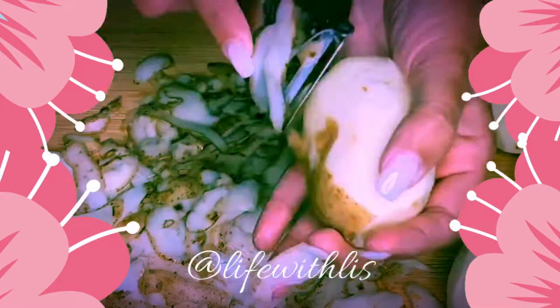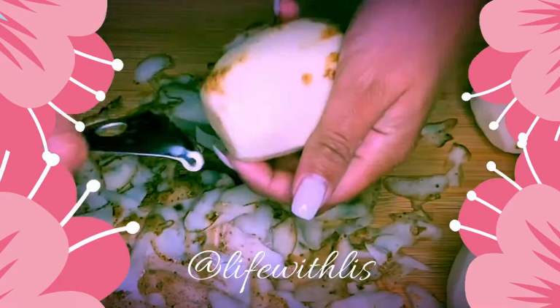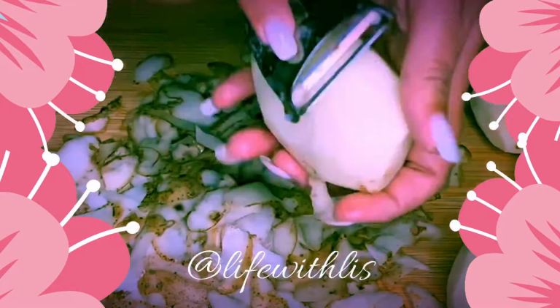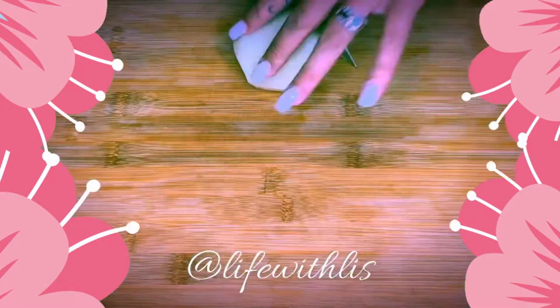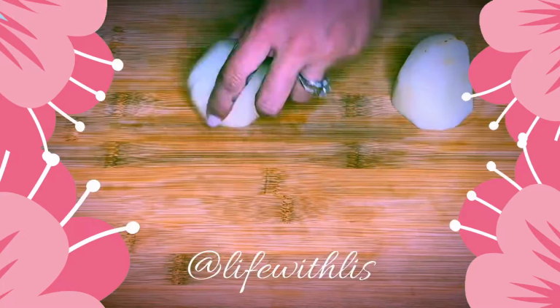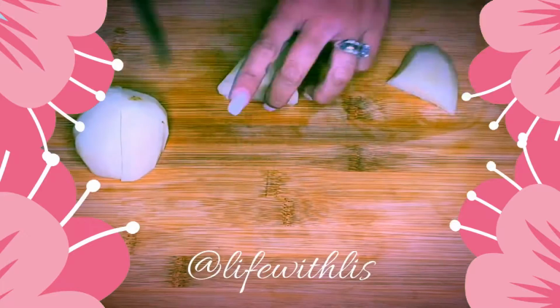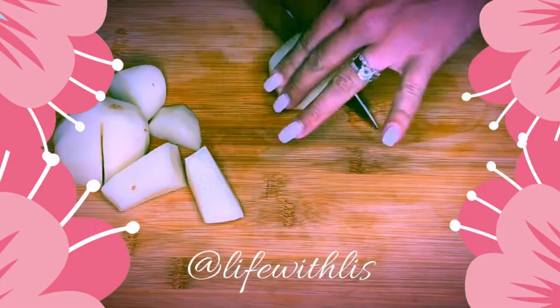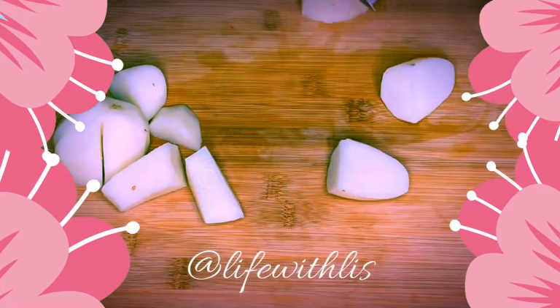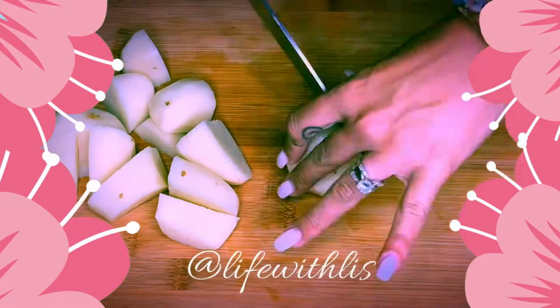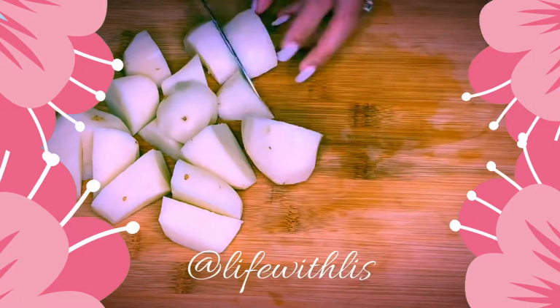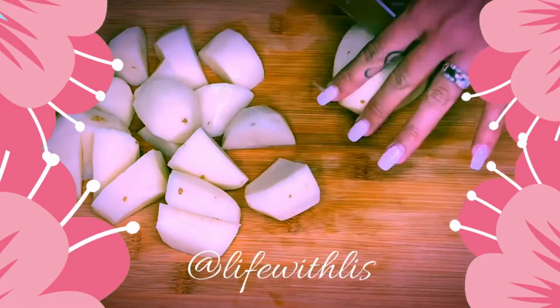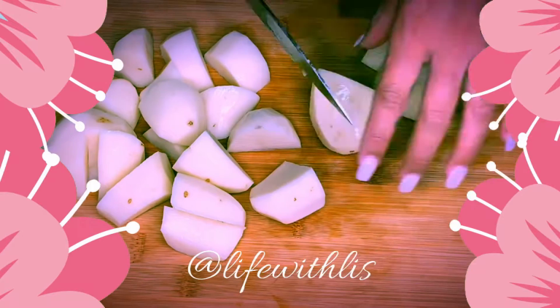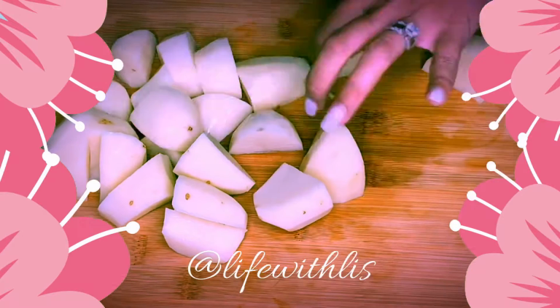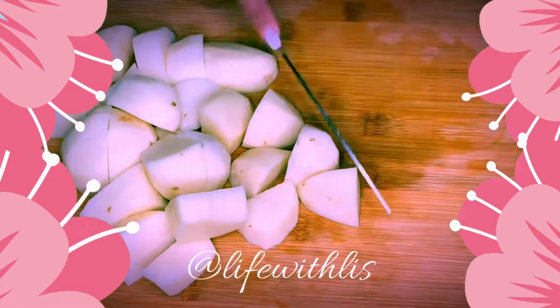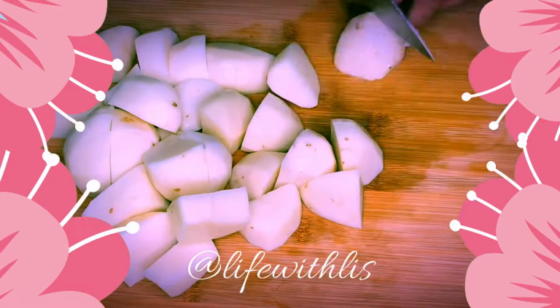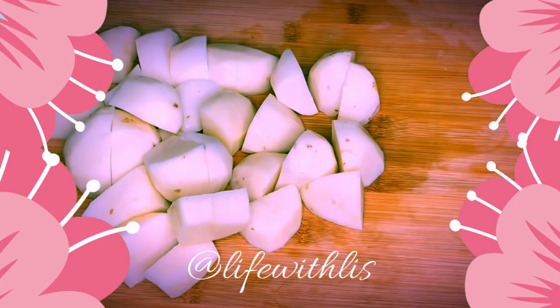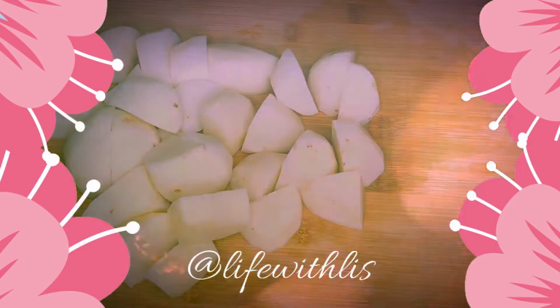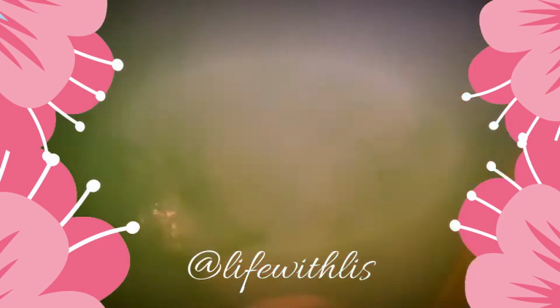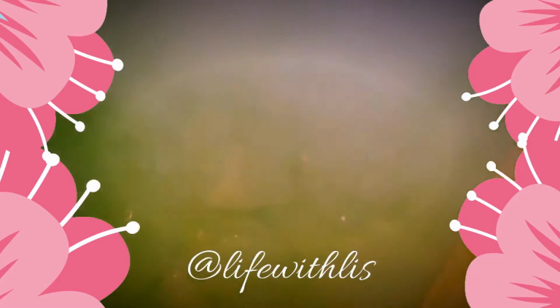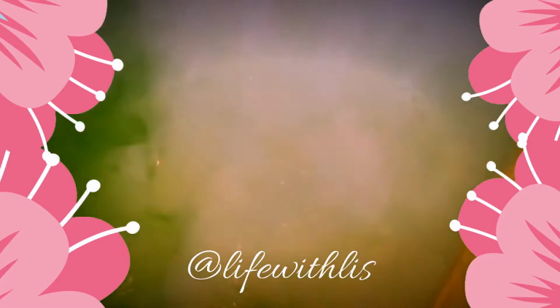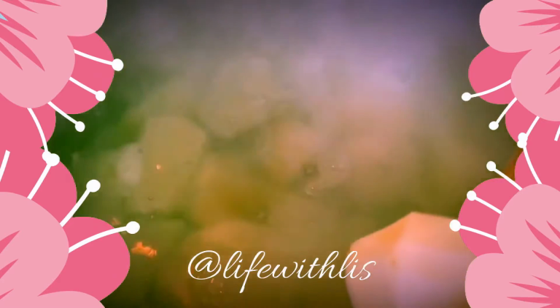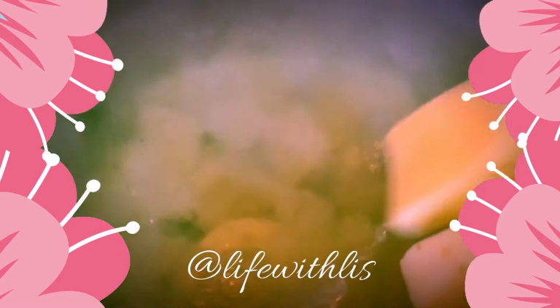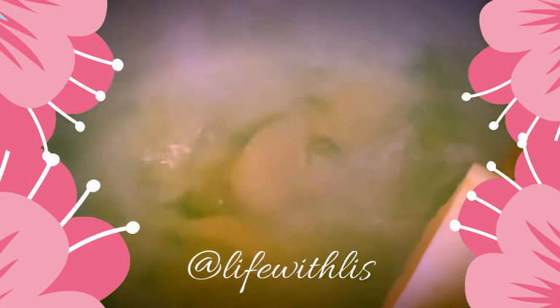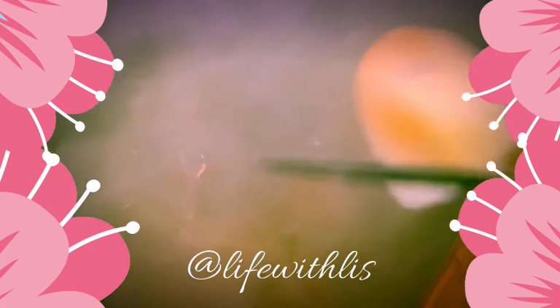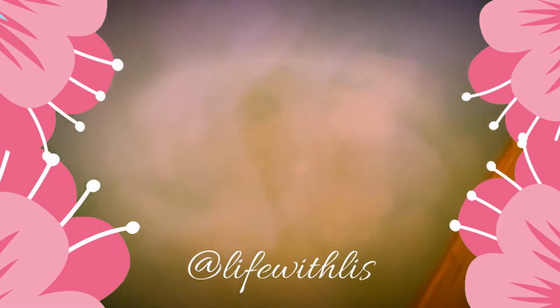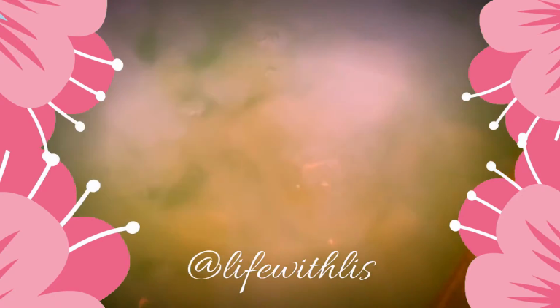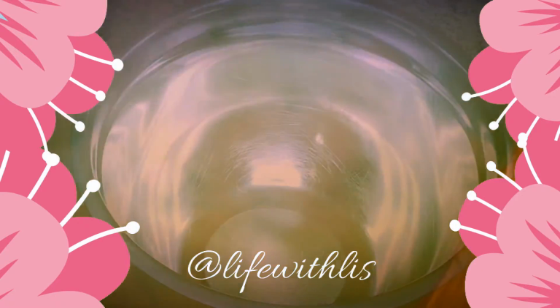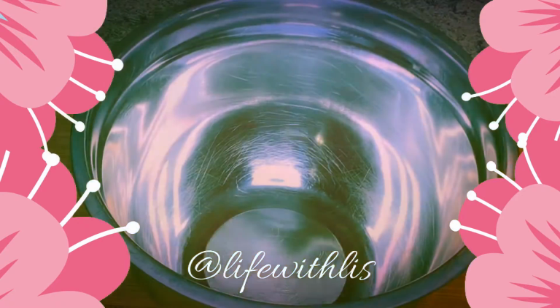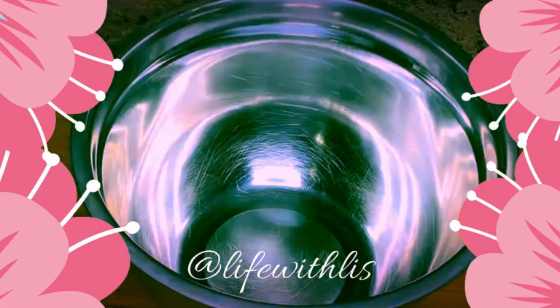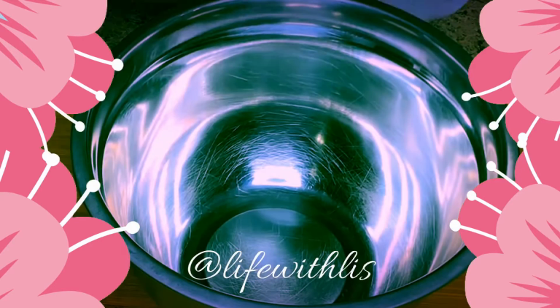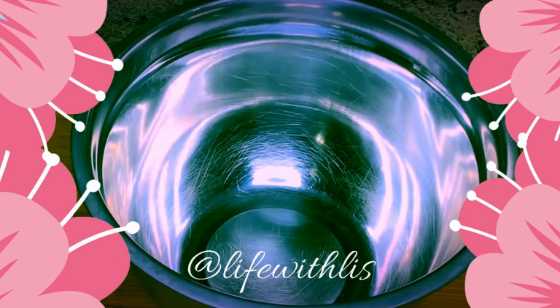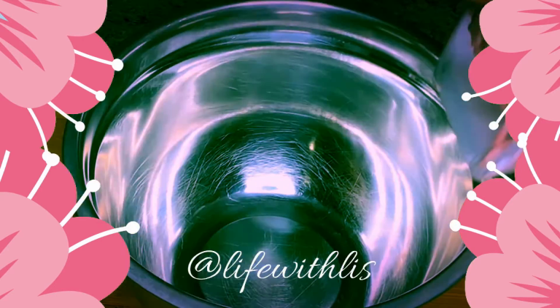You're going to start by peeling your potatoes and cutting them into pieces. I already have some water boiling, so I'm going to go ahead and add my potatoes to the boiling water, as if I'm making mashed potatoes.